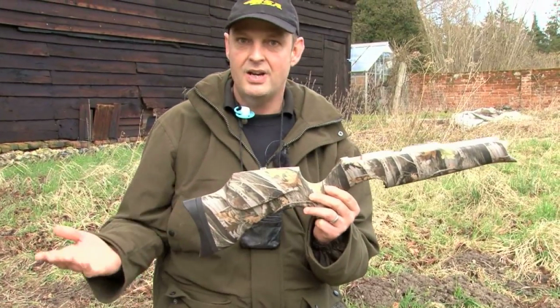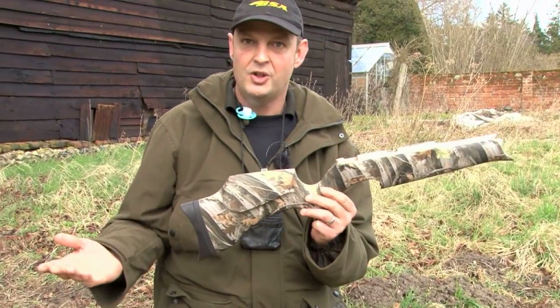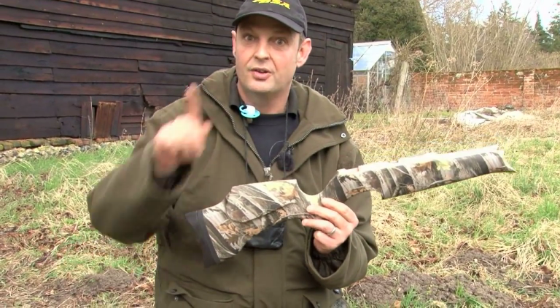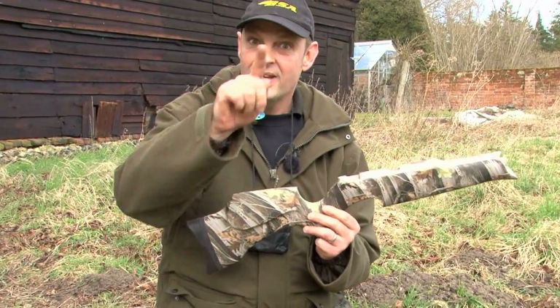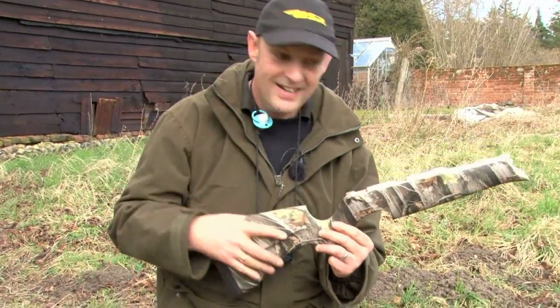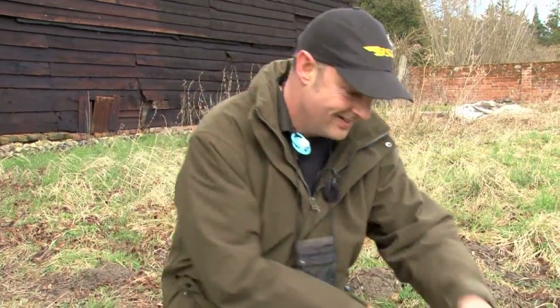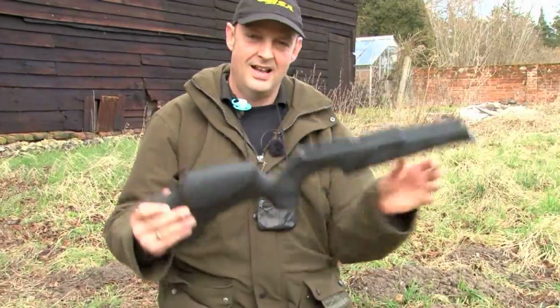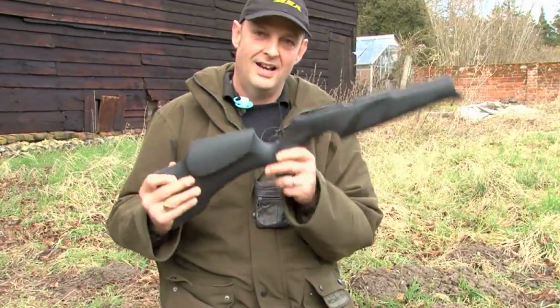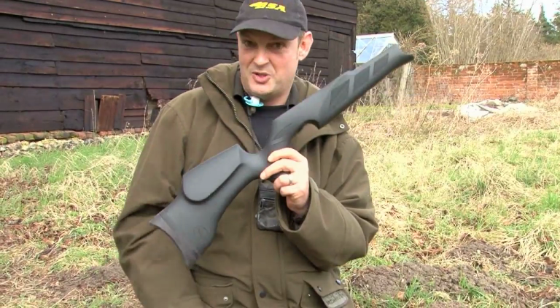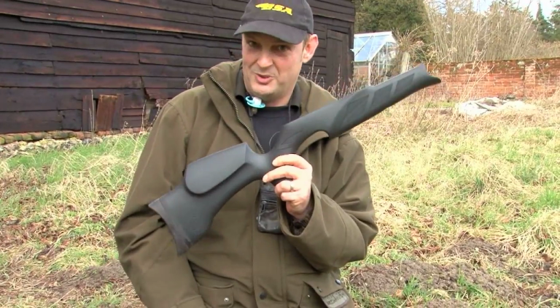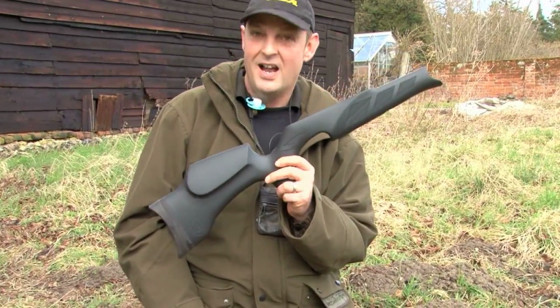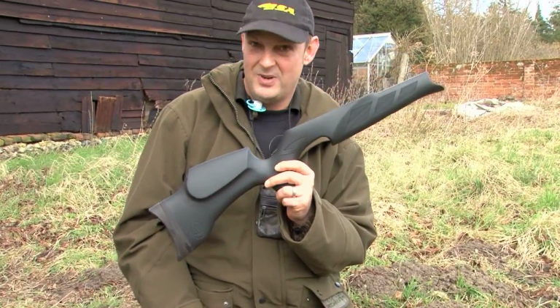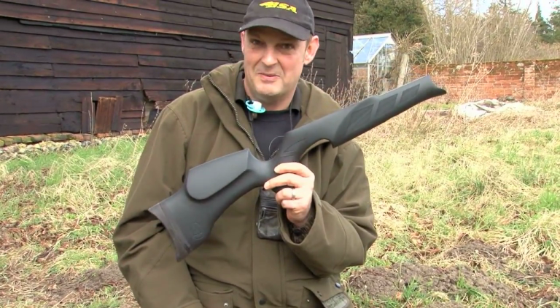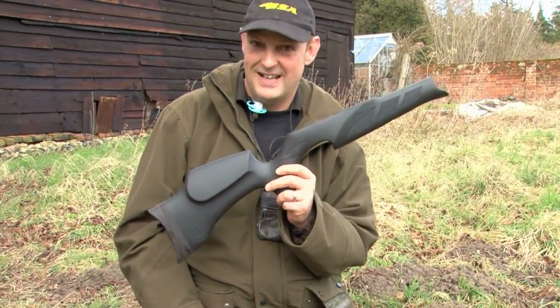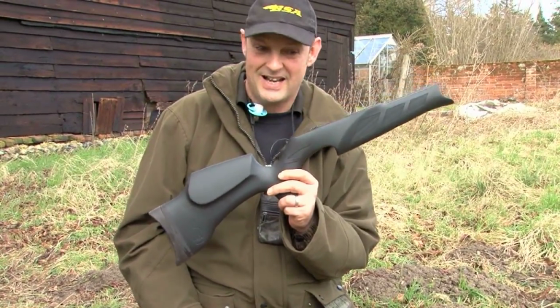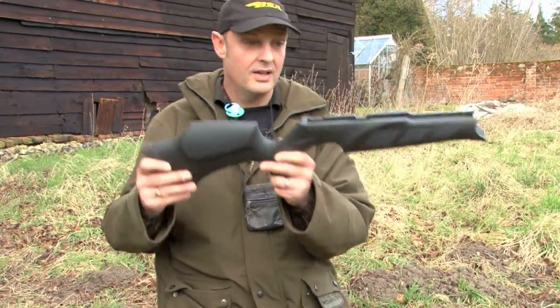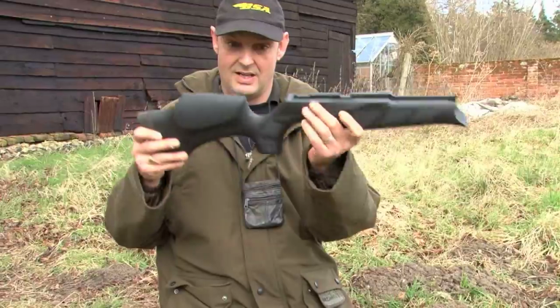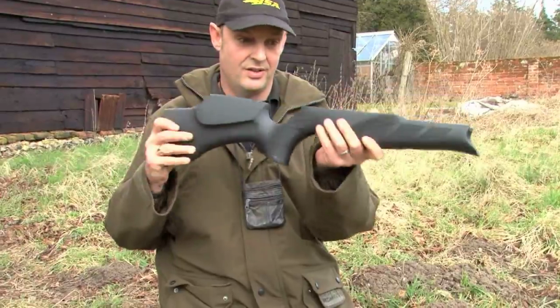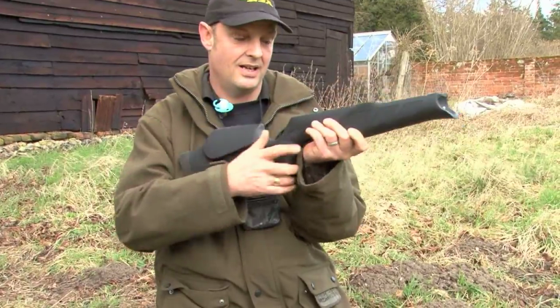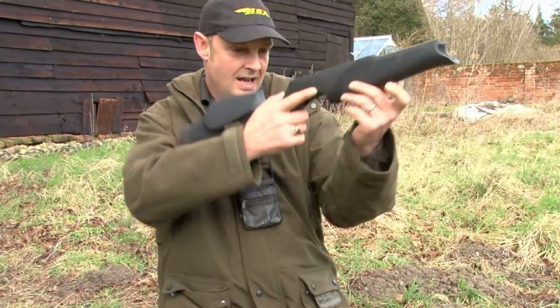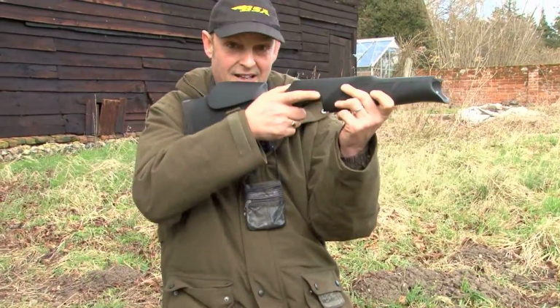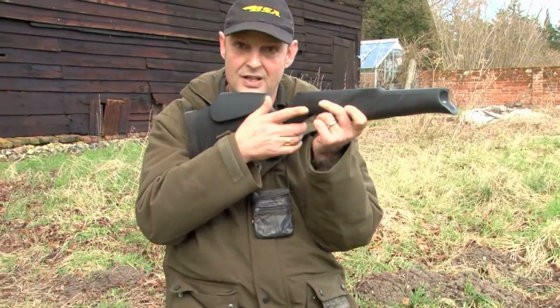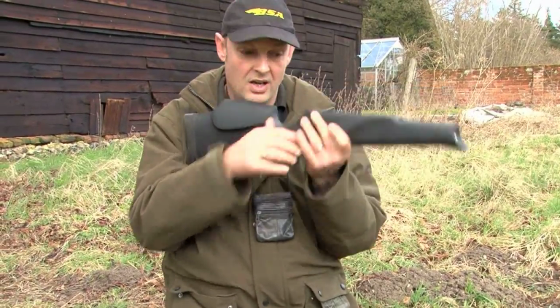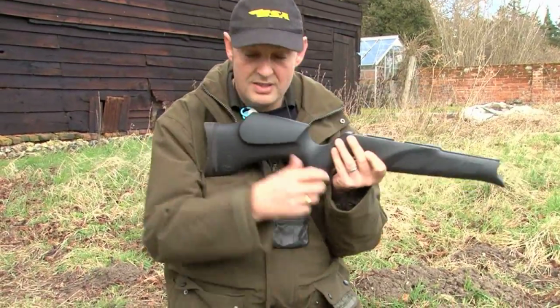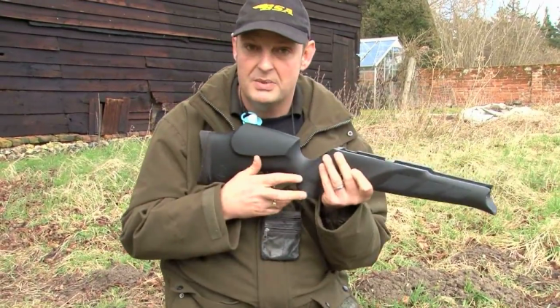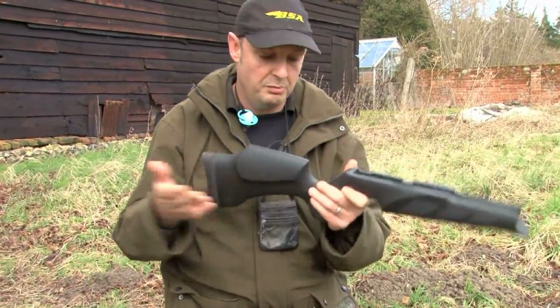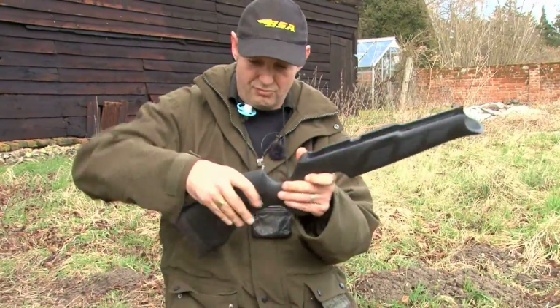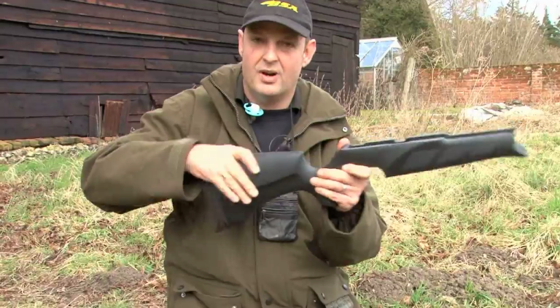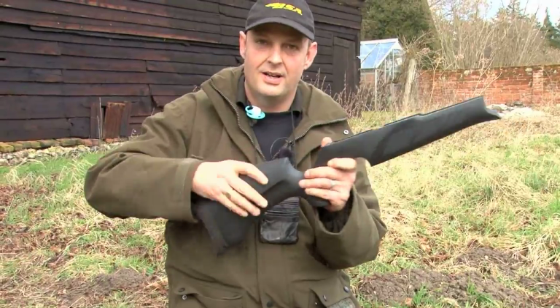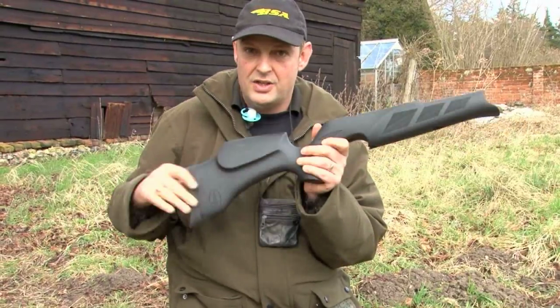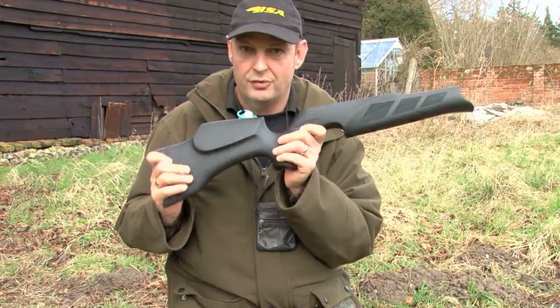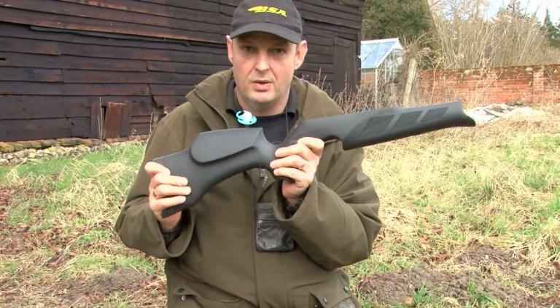Is there anything else you ask? Well yes there is. Let's go tactical — oh yeah baby! This is a lovely stock actually and it again fits really nicely. It is exactly the same as the other ones but it is rubberised, which is nice for in the field.